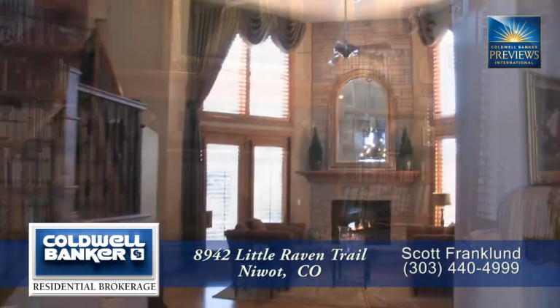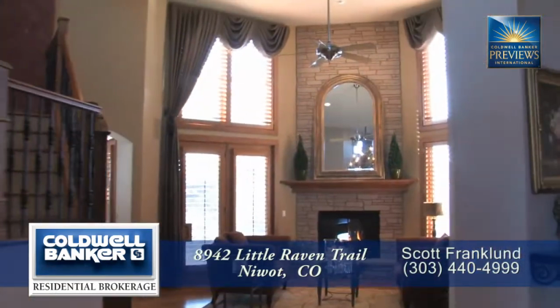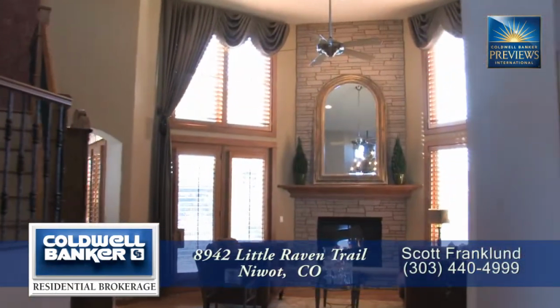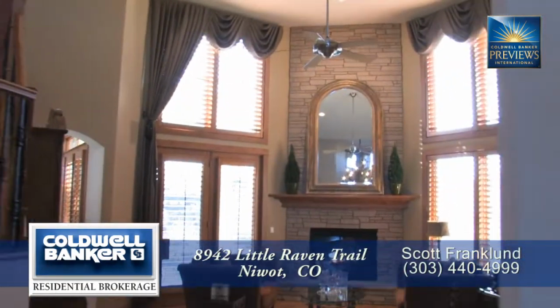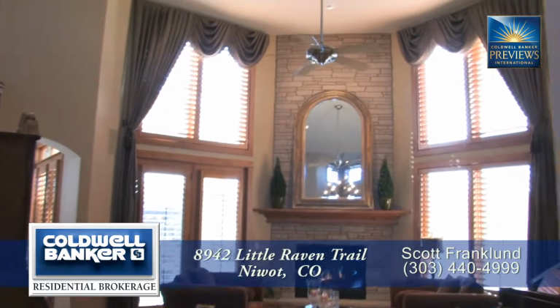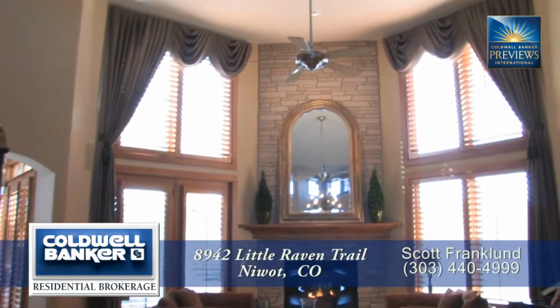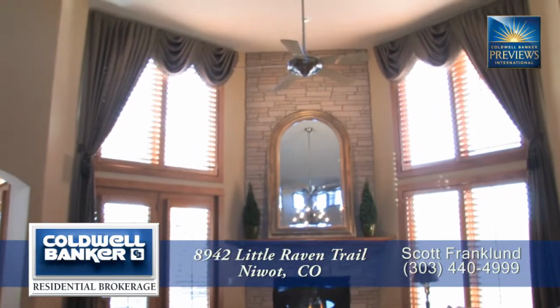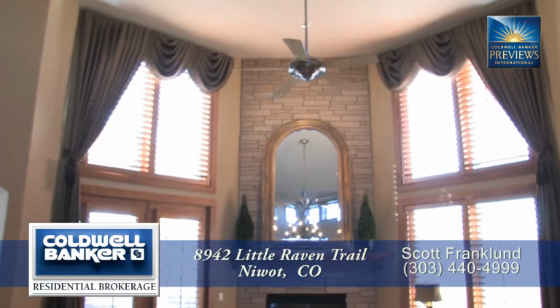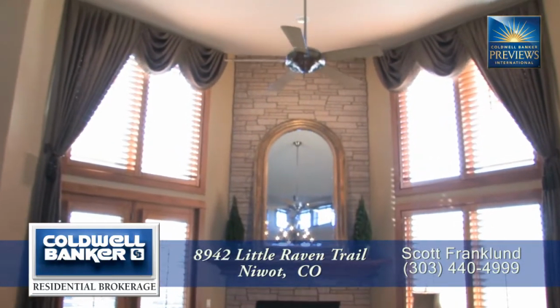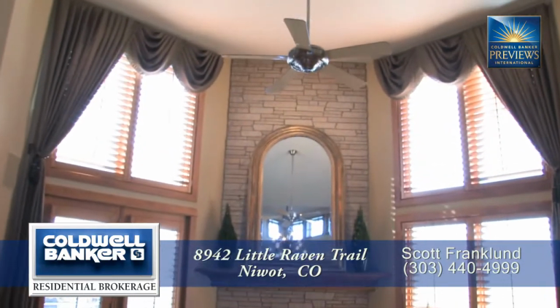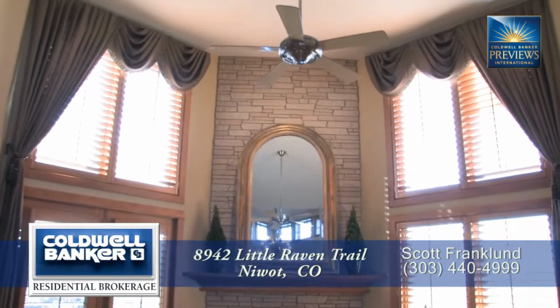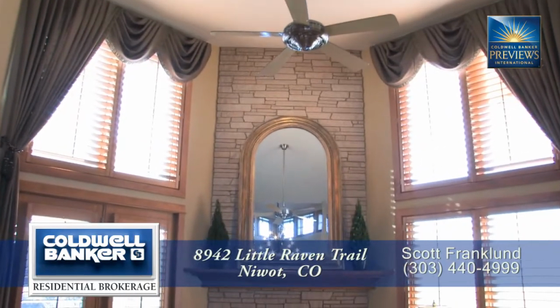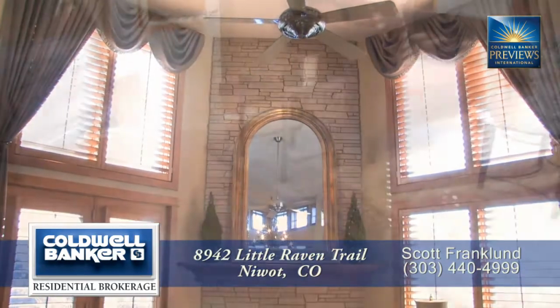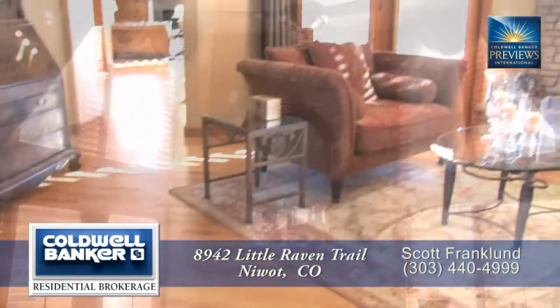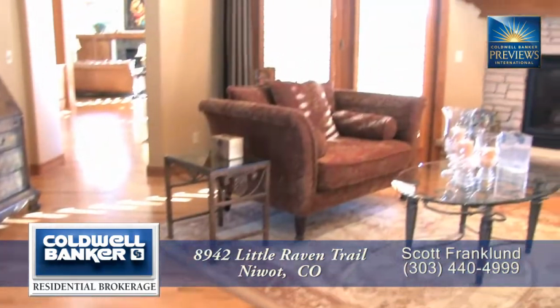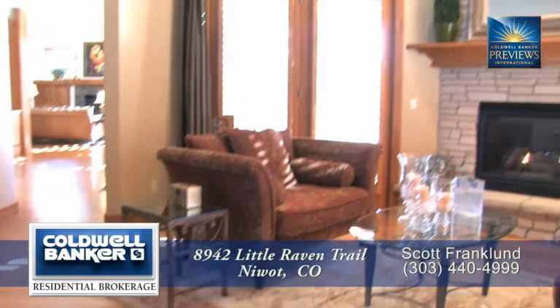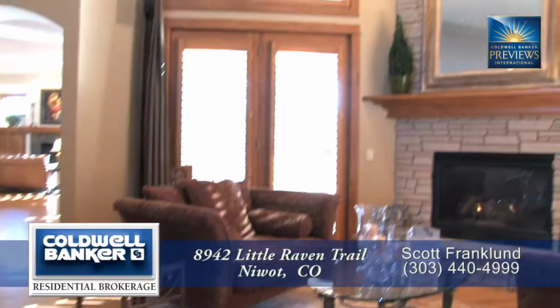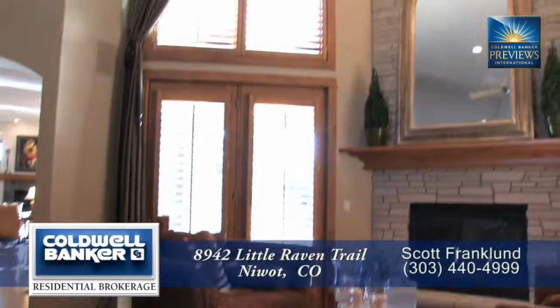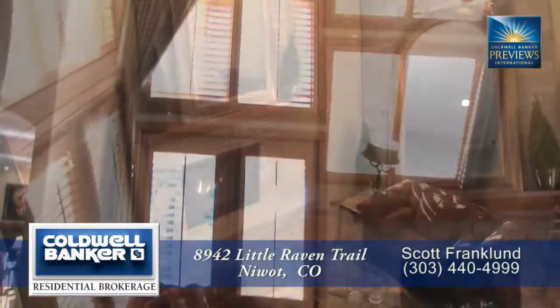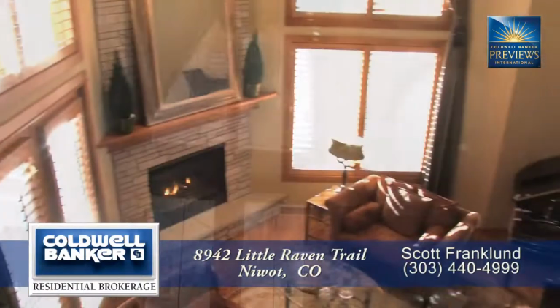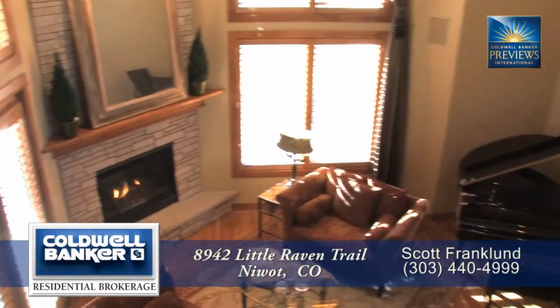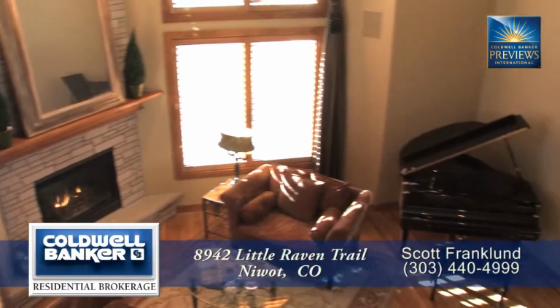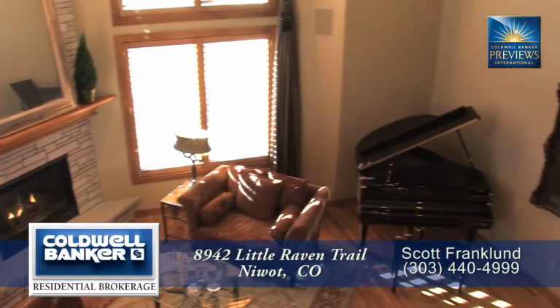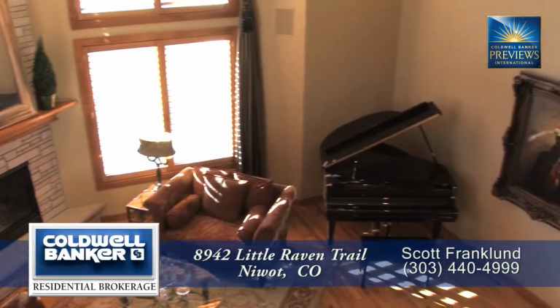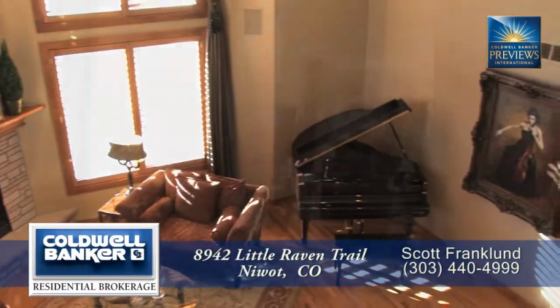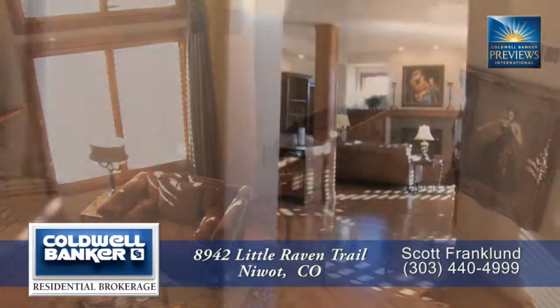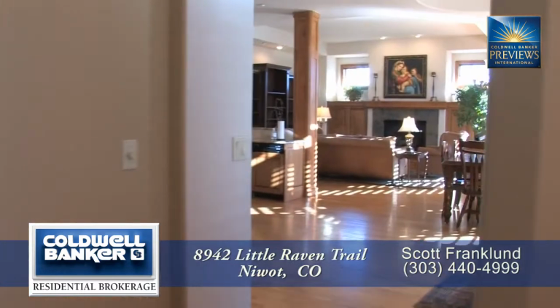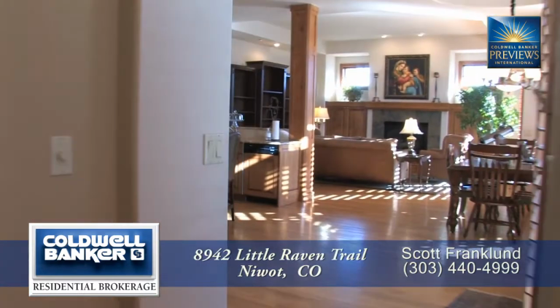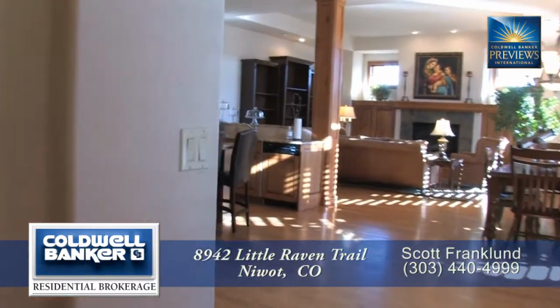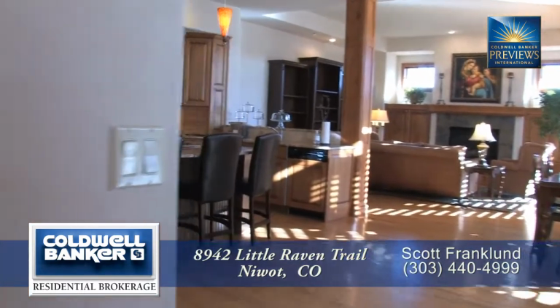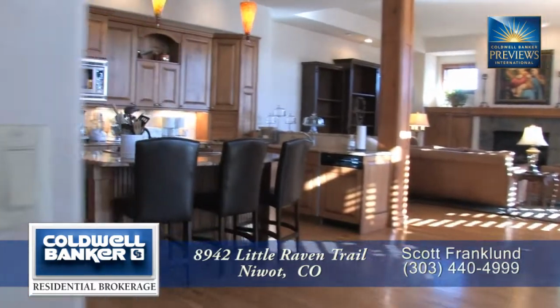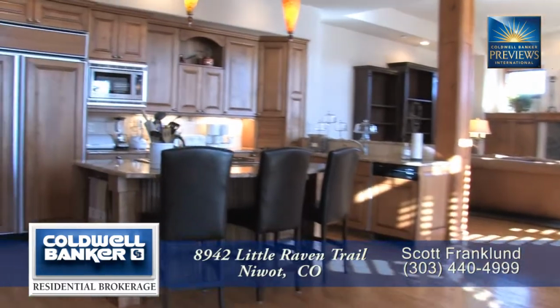Straight ahead off the foyer is the magnificent living room with its two-story vaulted ceiling. There are floor-to-ceiling windows in this living room. It's spacious enough to even hold a piano.